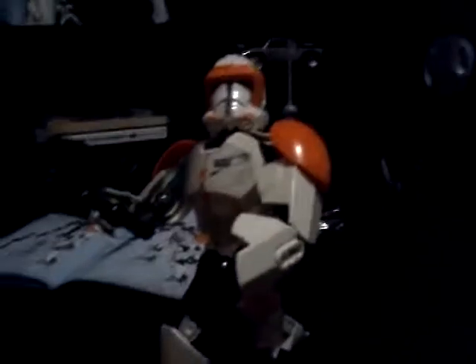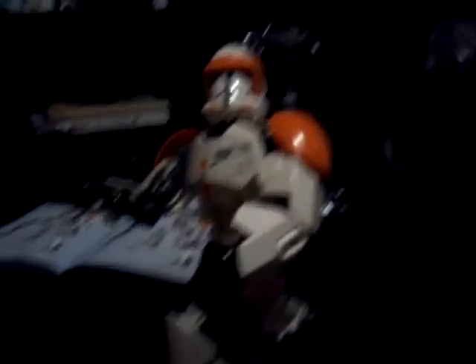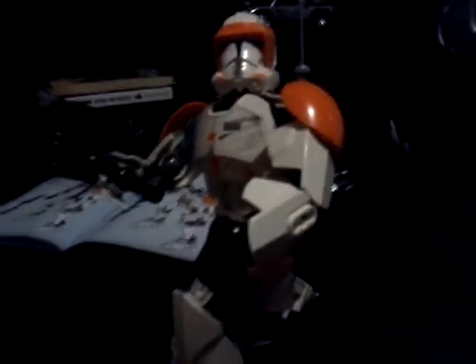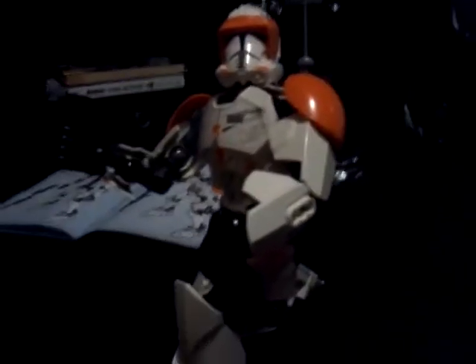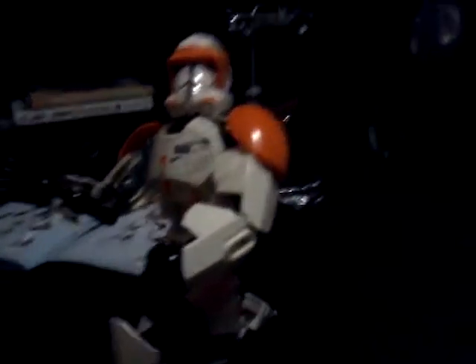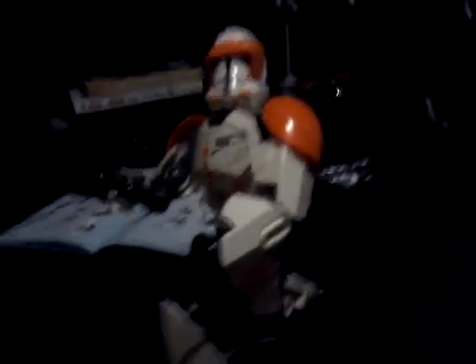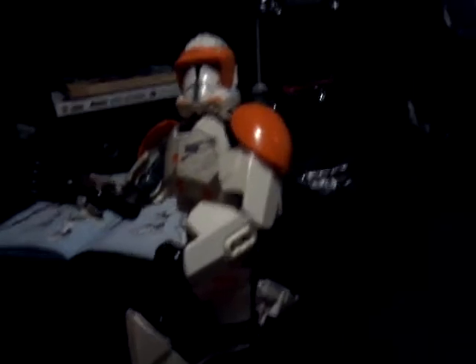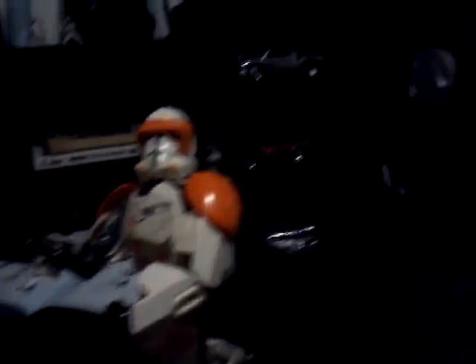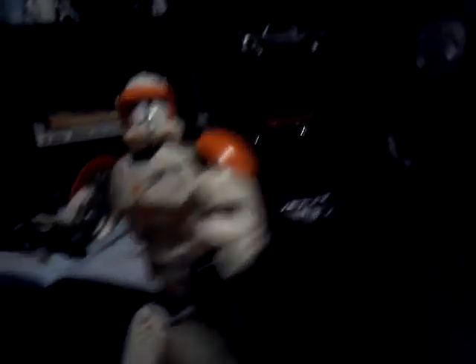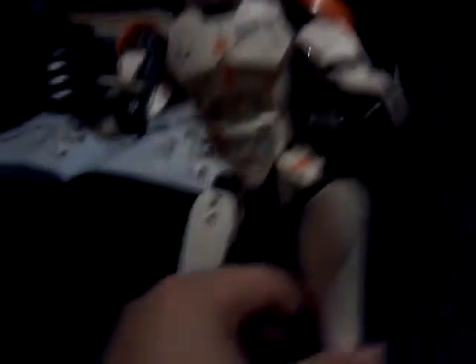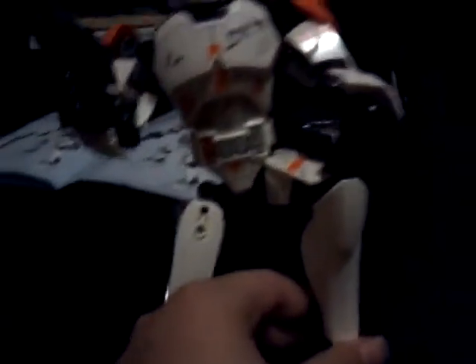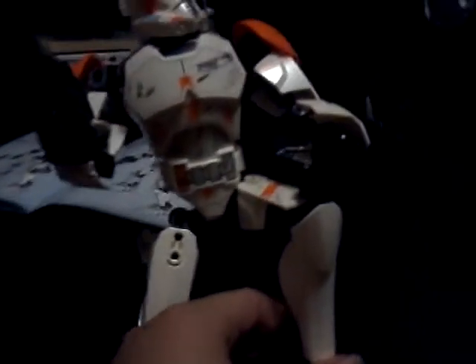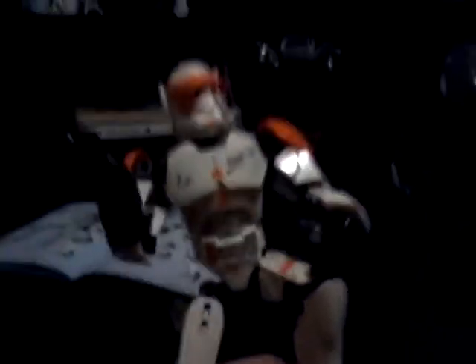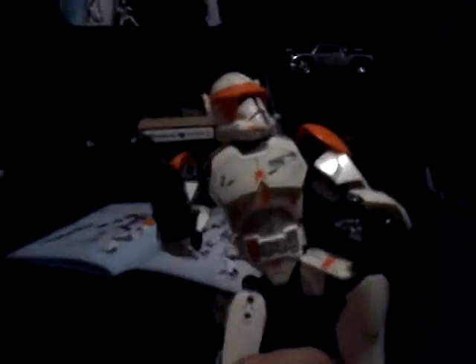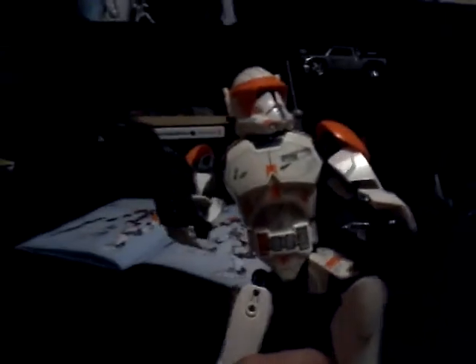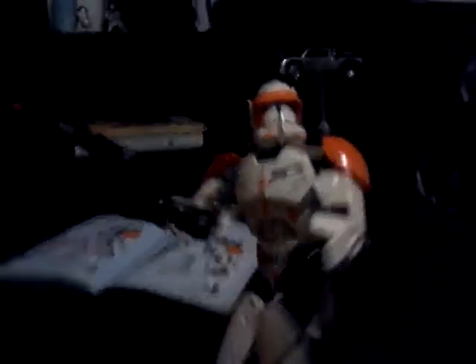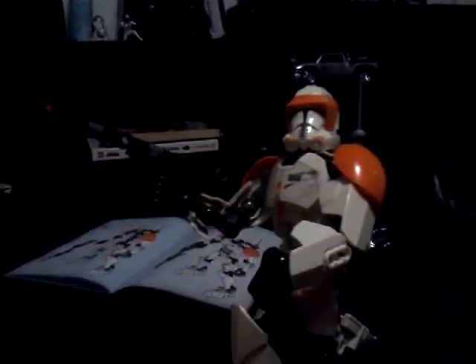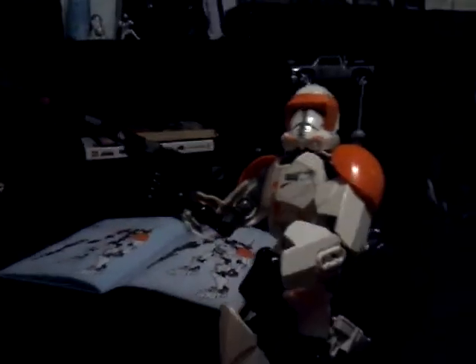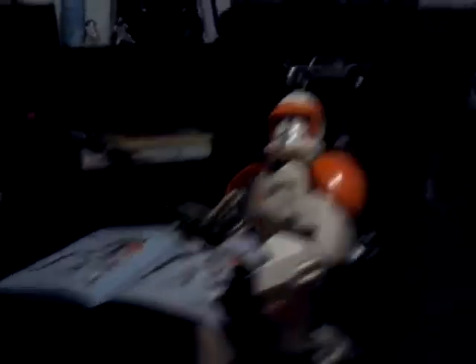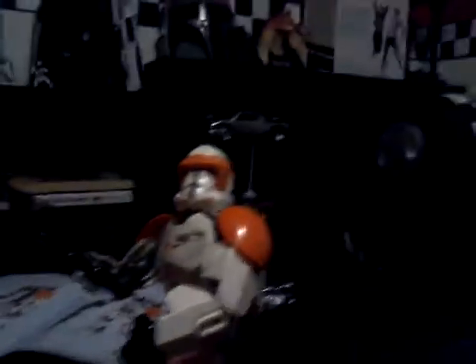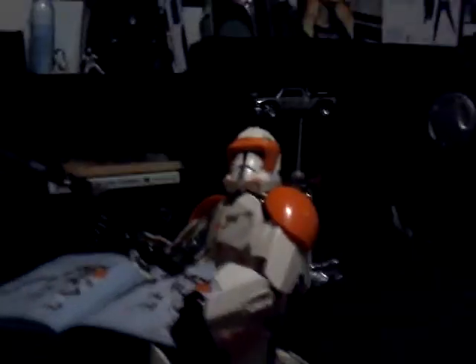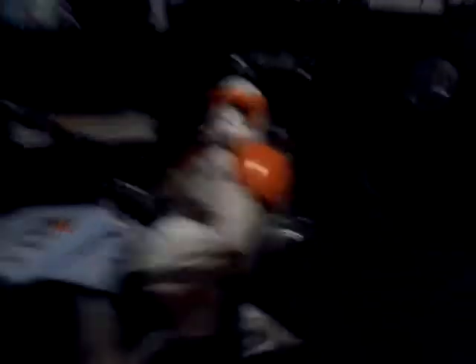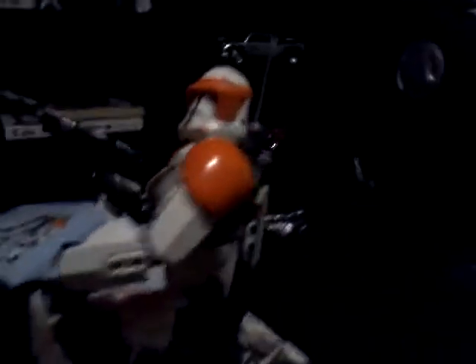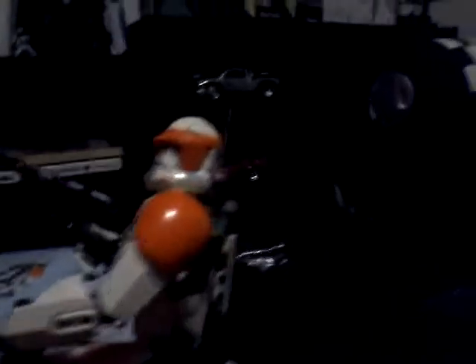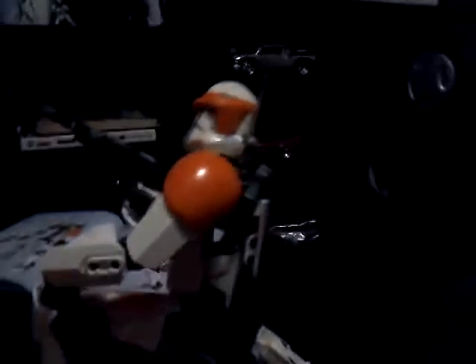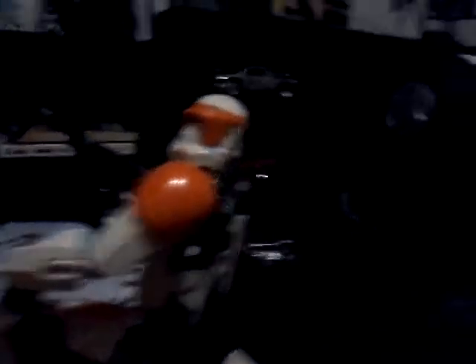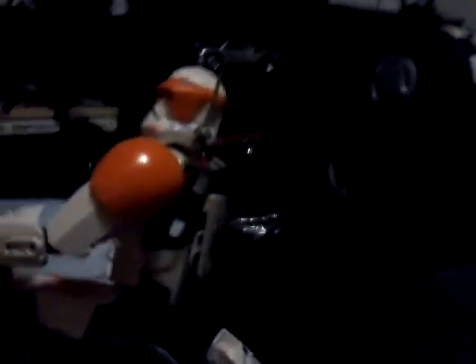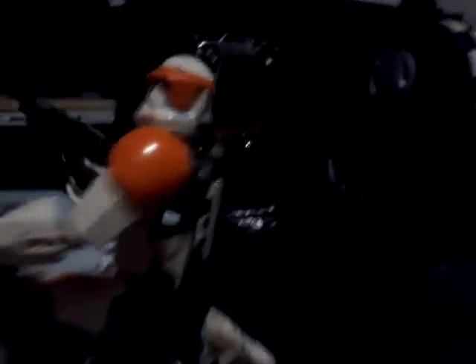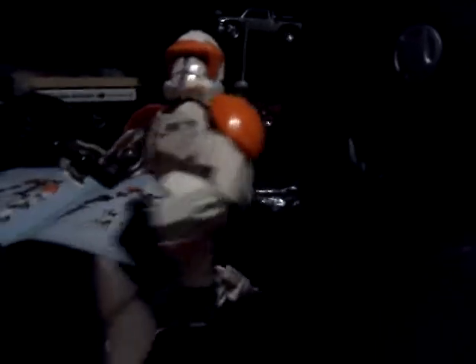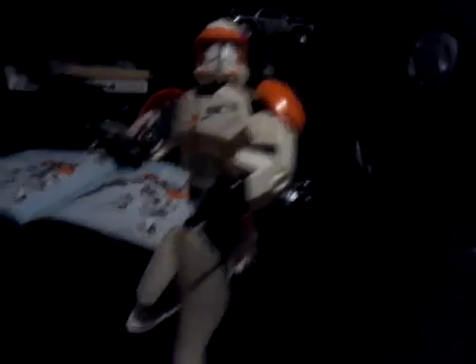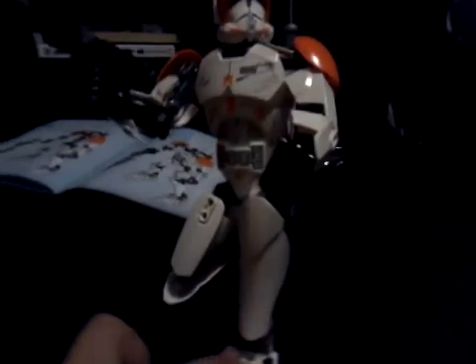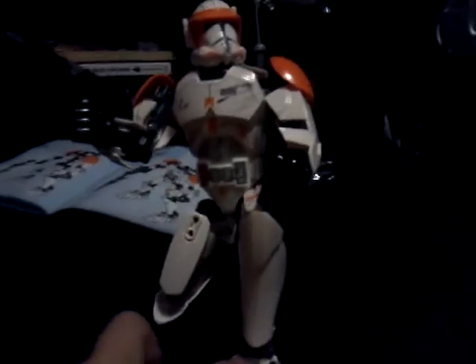It's a pretty cool model. I like the build. It was pretty fun, interesting. And I think I like him overall. Look at him — Commander Cody from Star Wars.